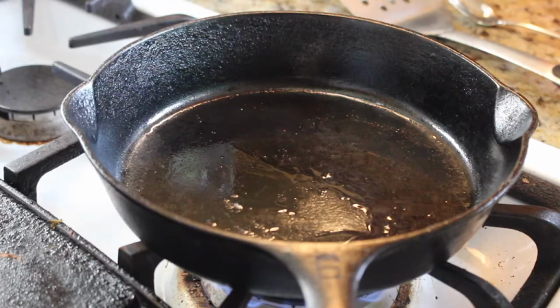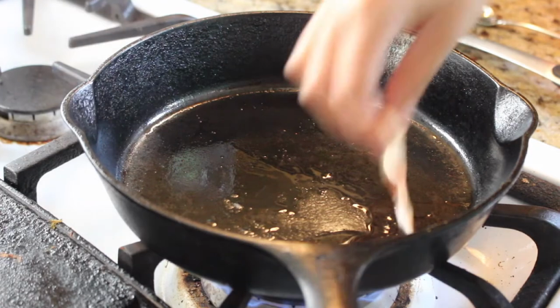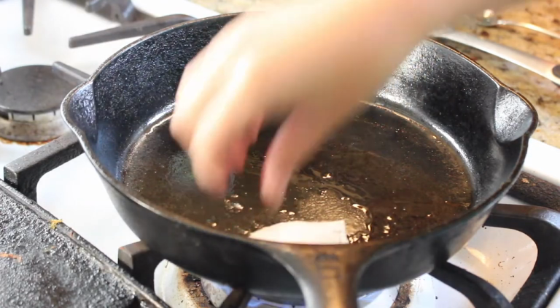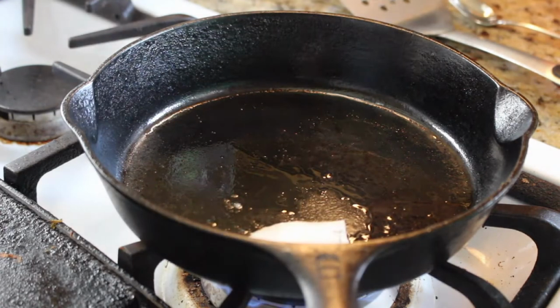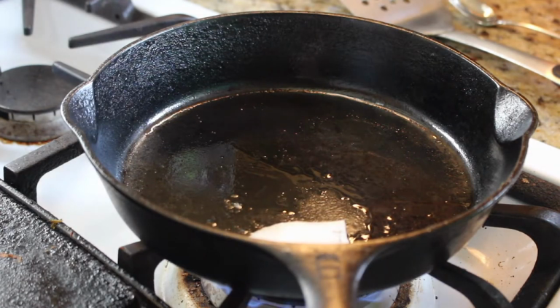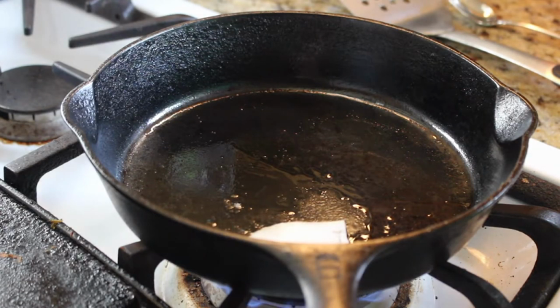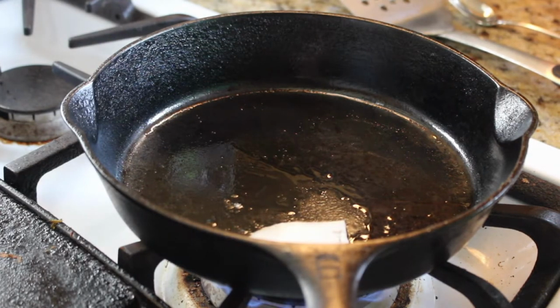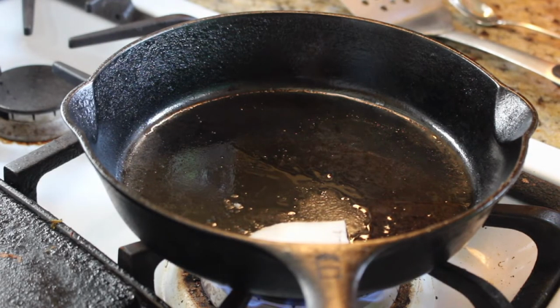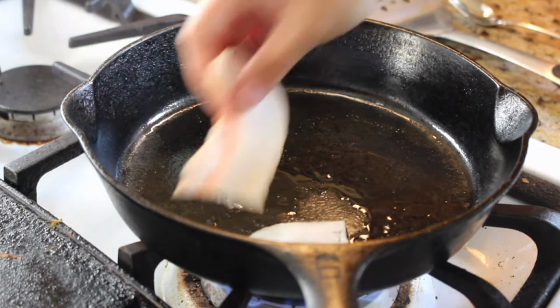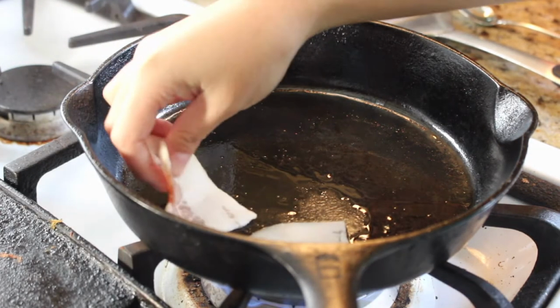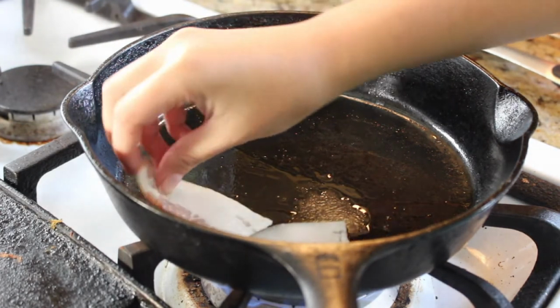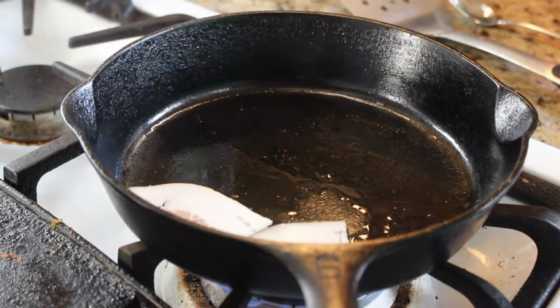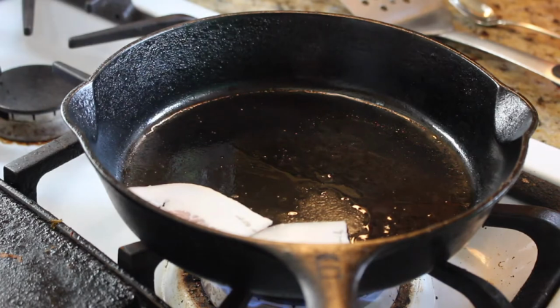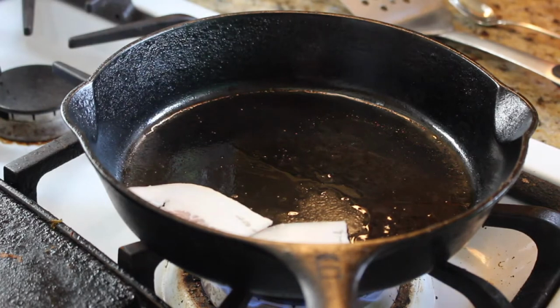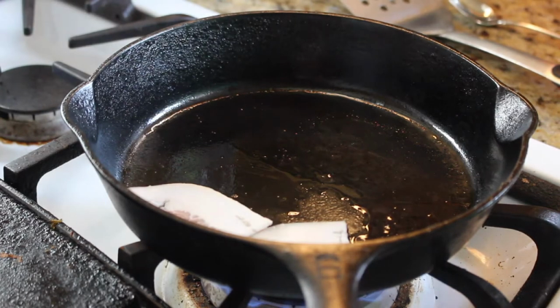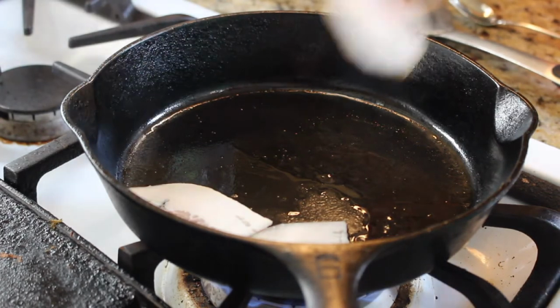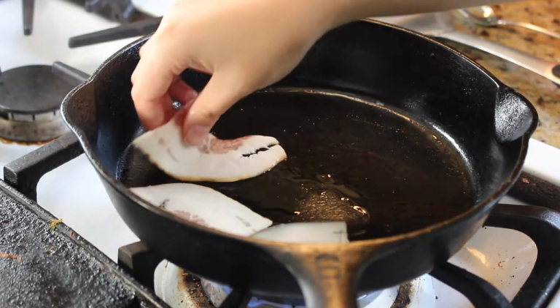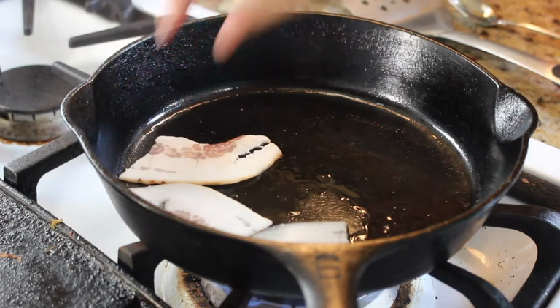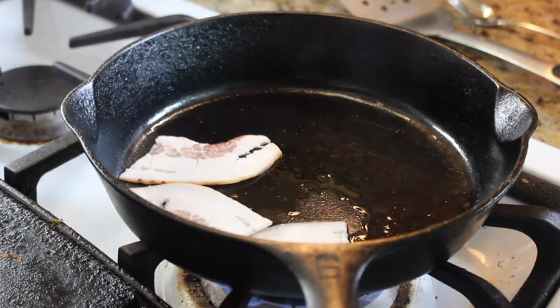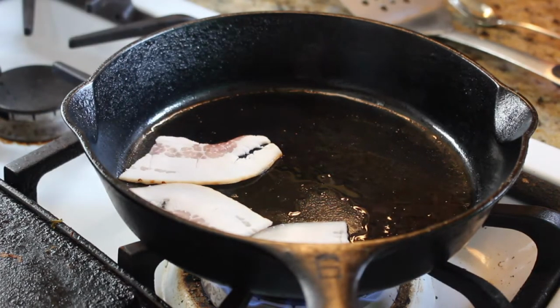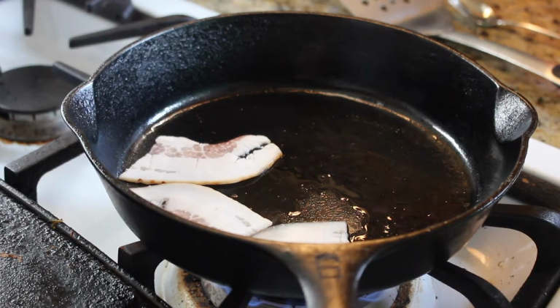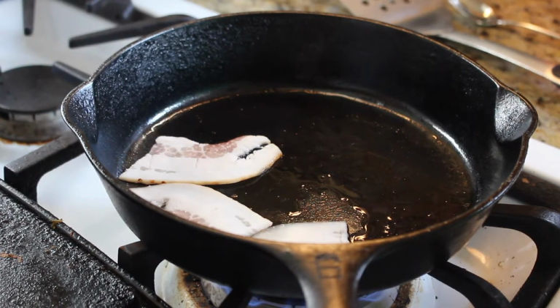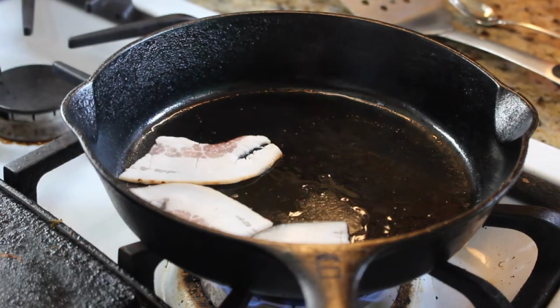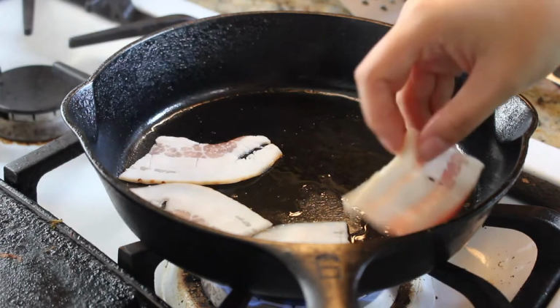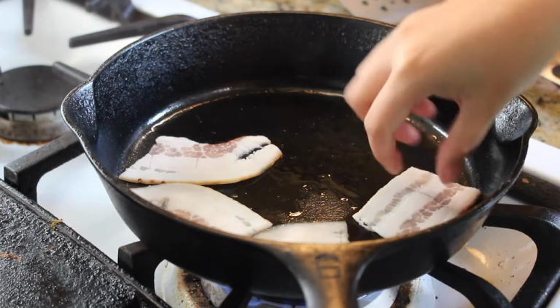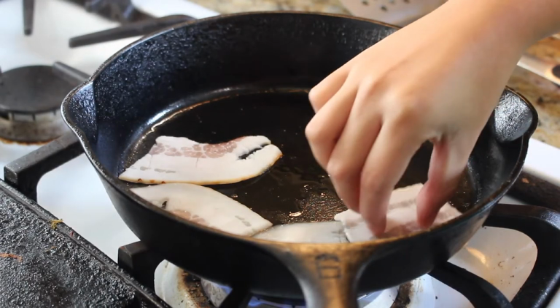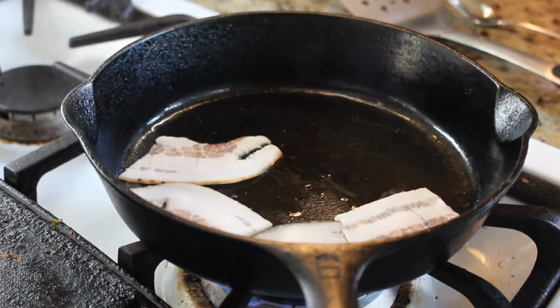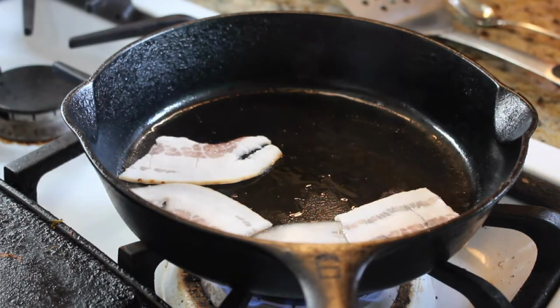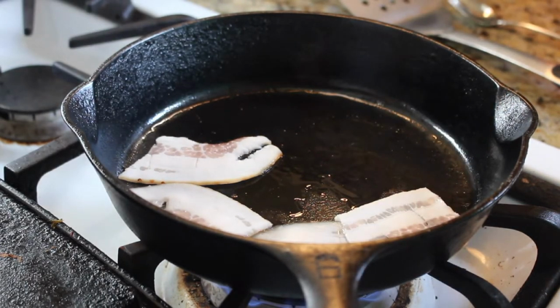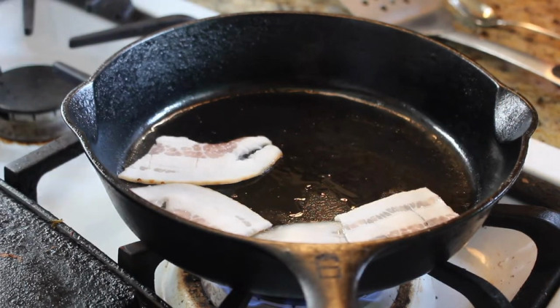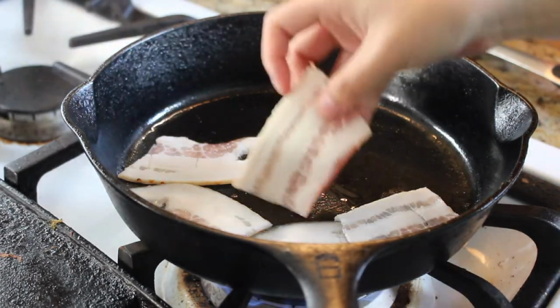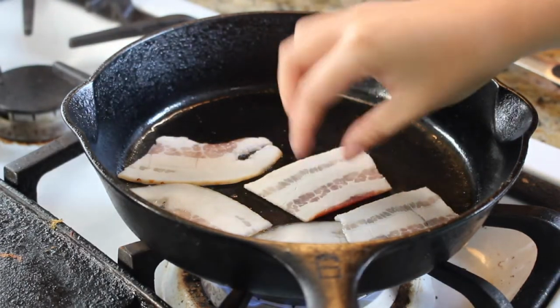The first thing is to cook your meat, or in my case, bacon. I begin by heating up the pan to a medium to low heat. After the pan is pretty hot — not steaming, but hot enough — put in your bacon strips.